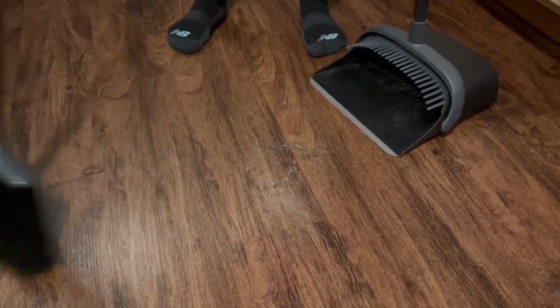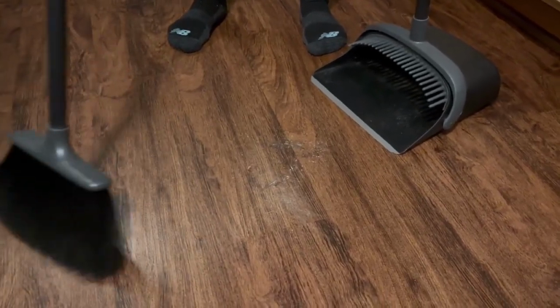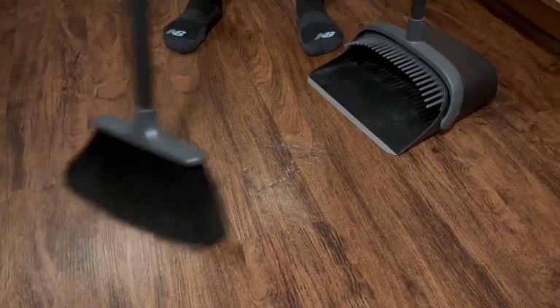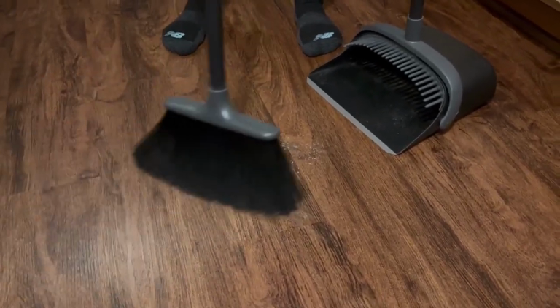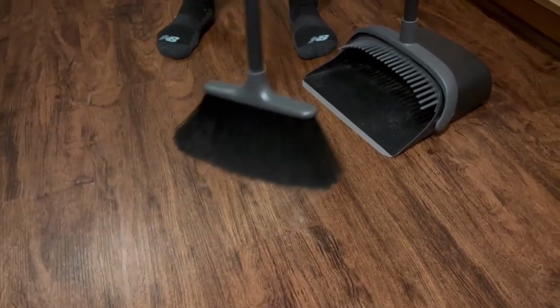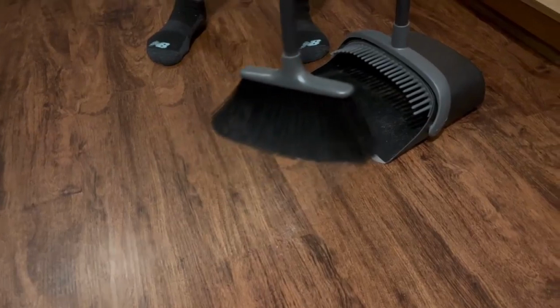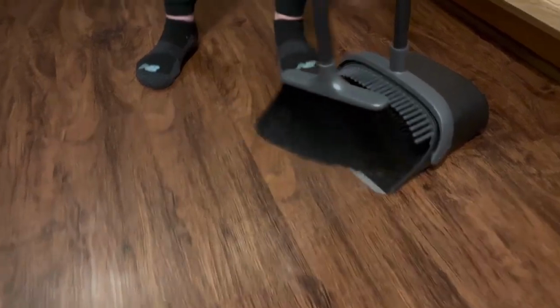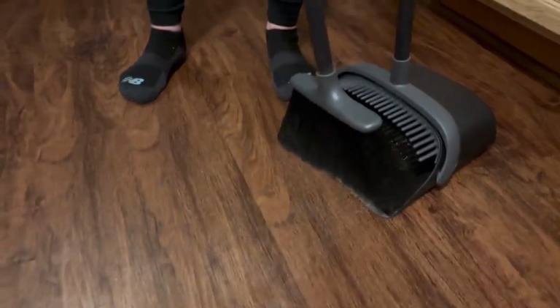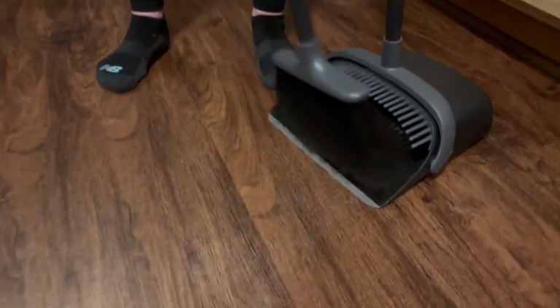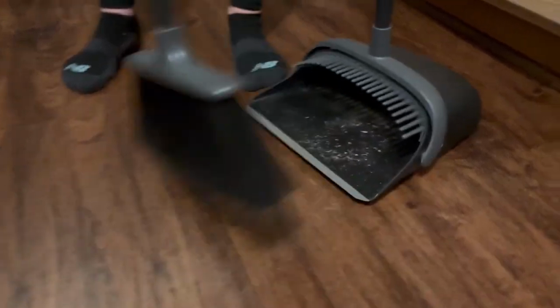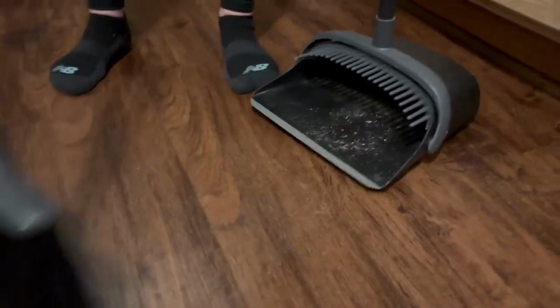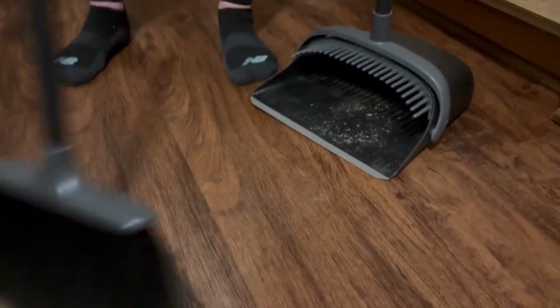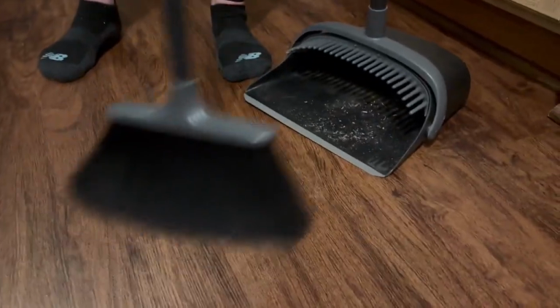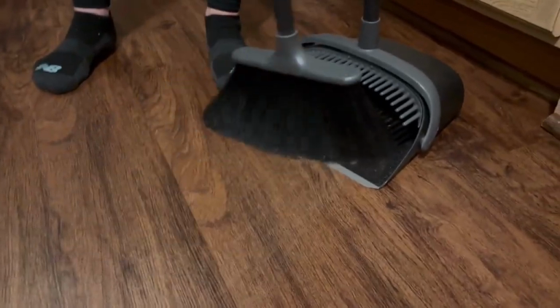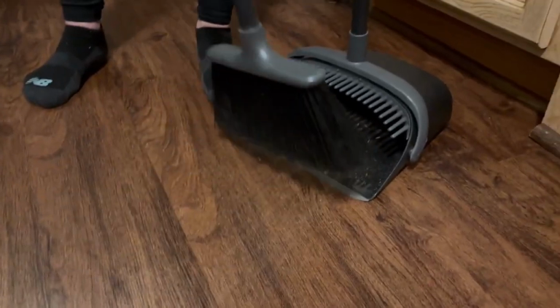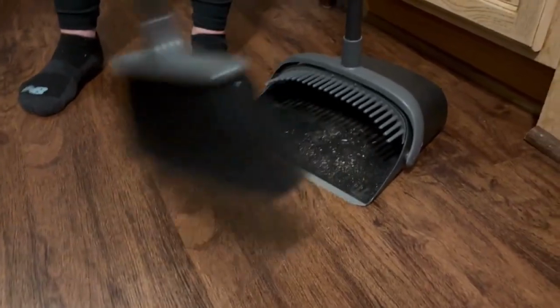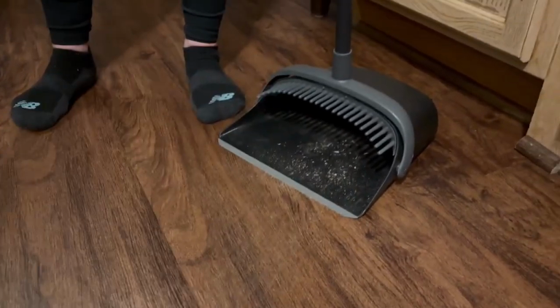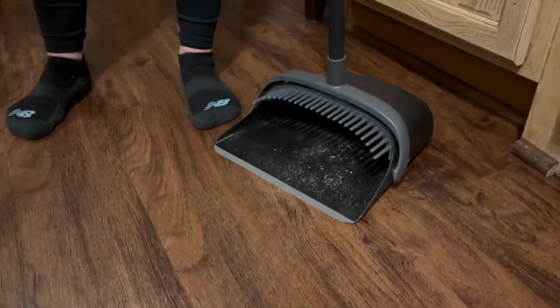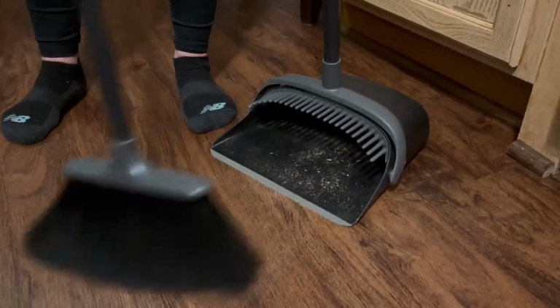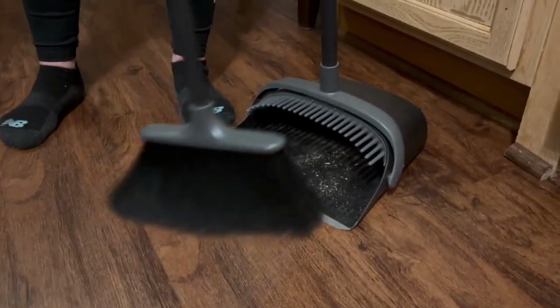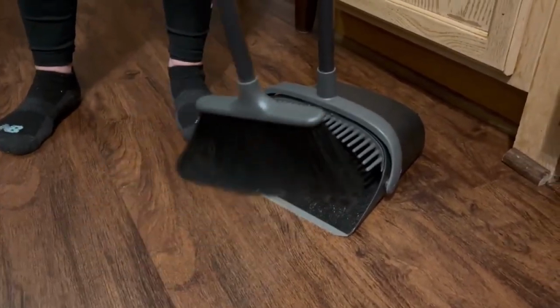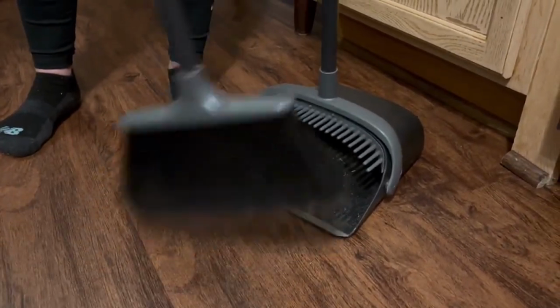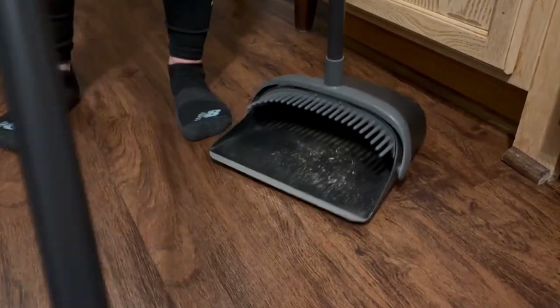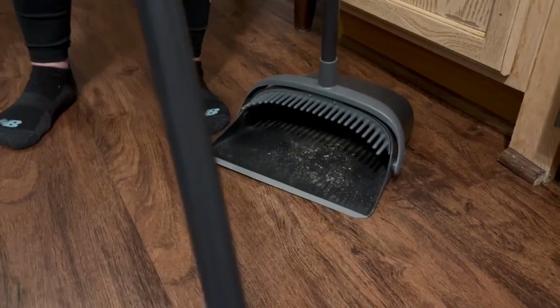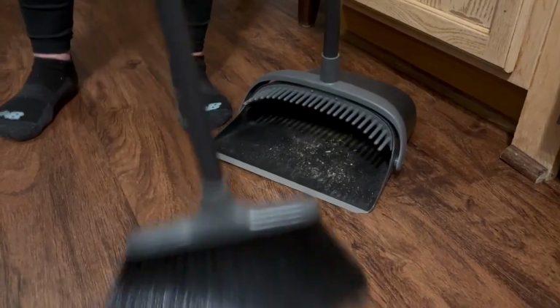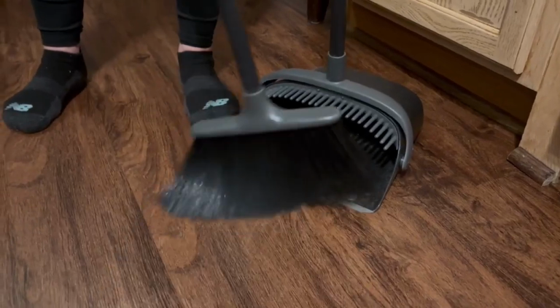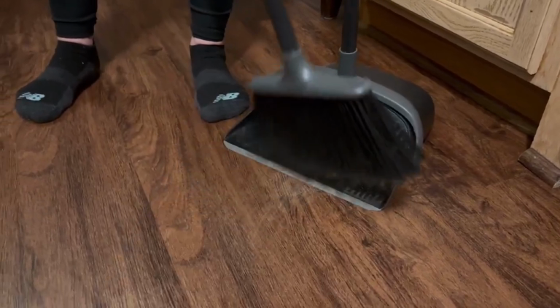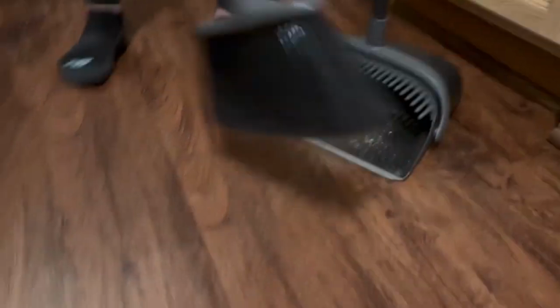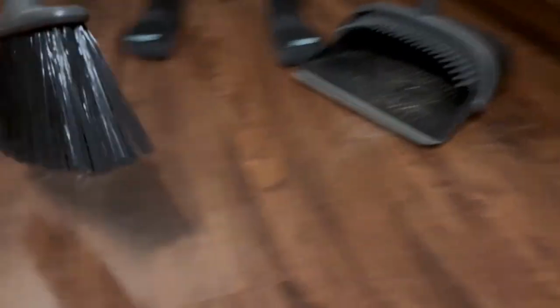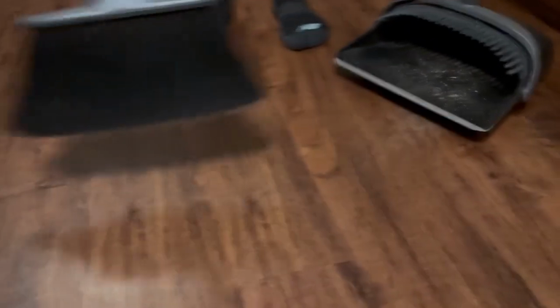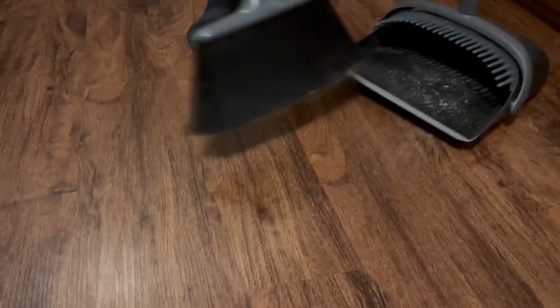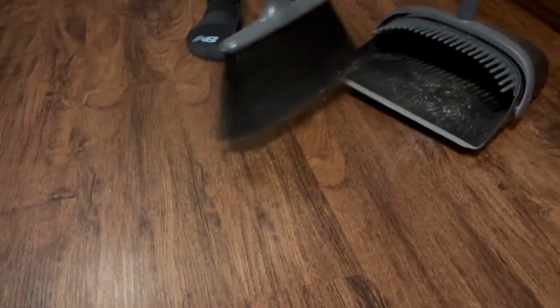But this will get even the finest dust particles when you sweep and I like that it really gets a lot of it.